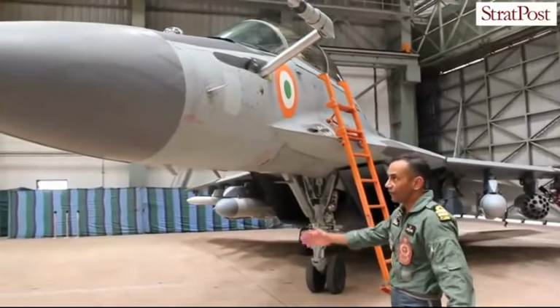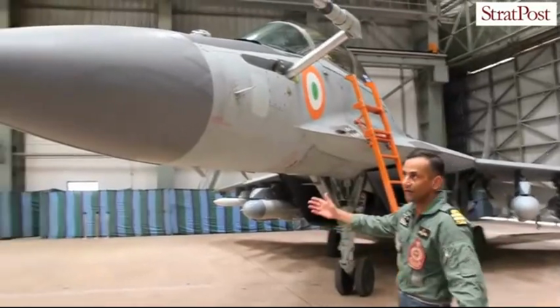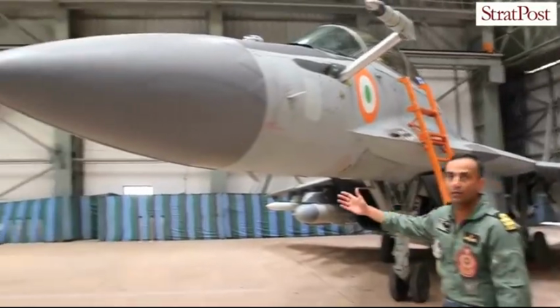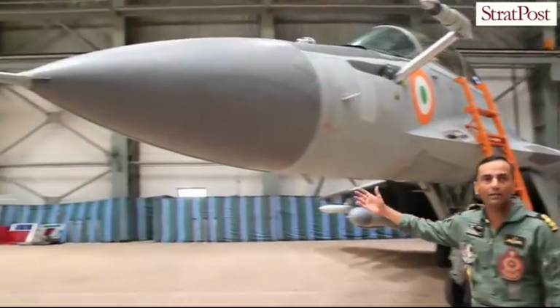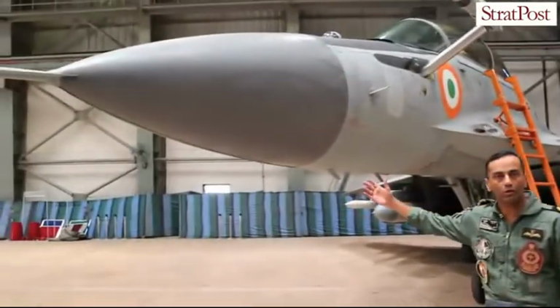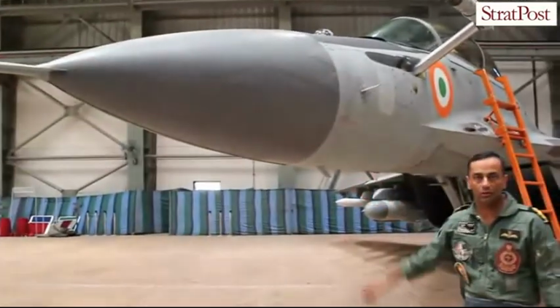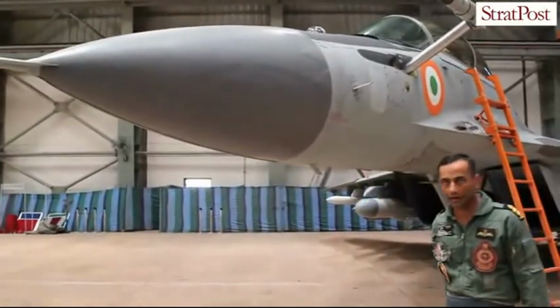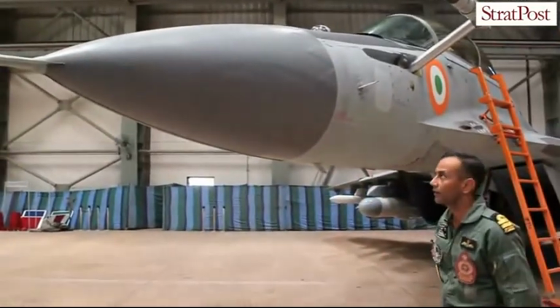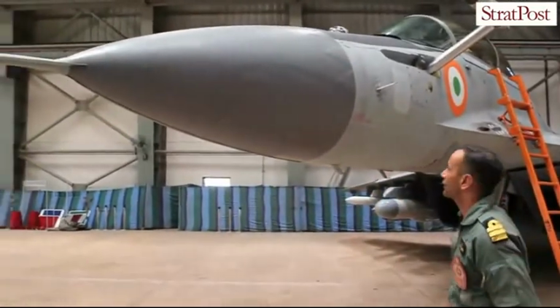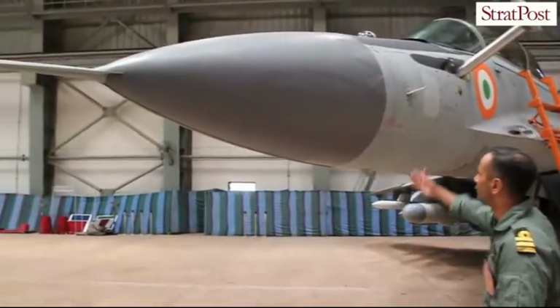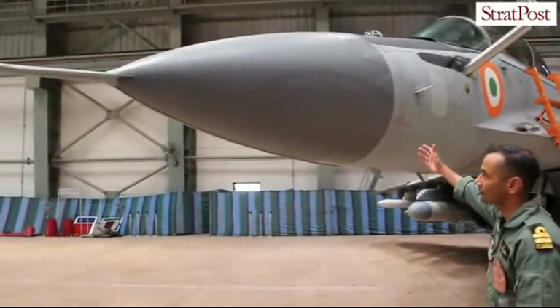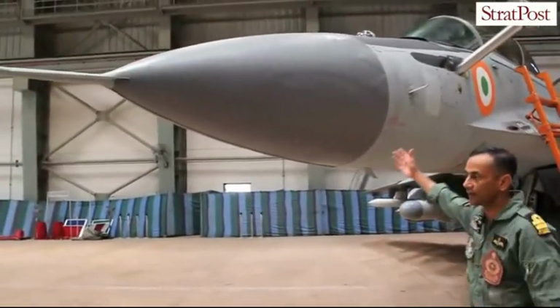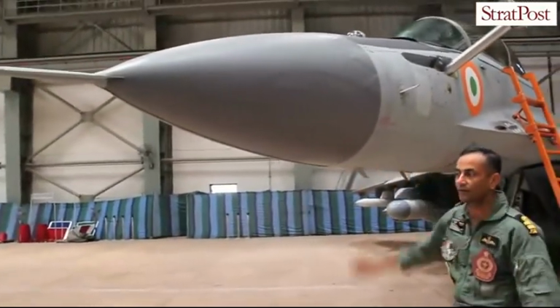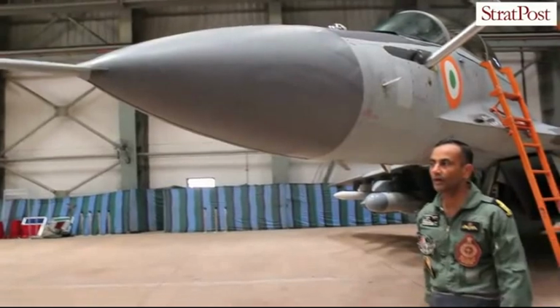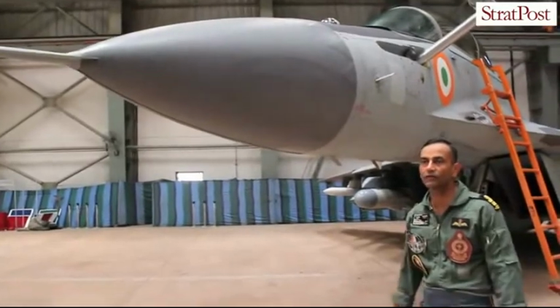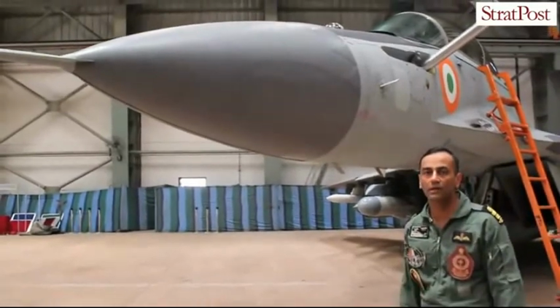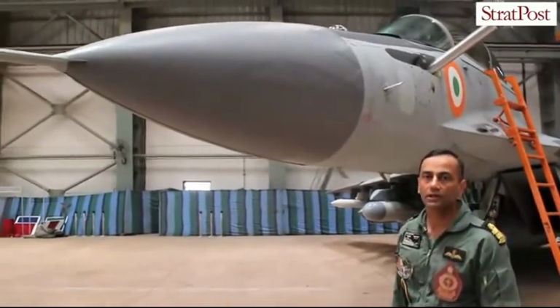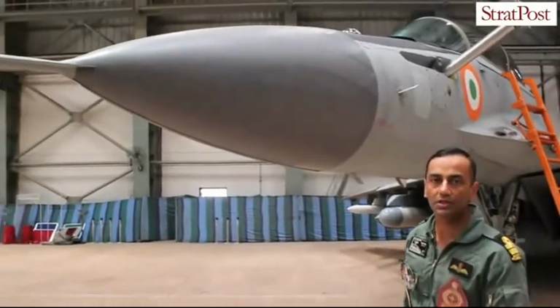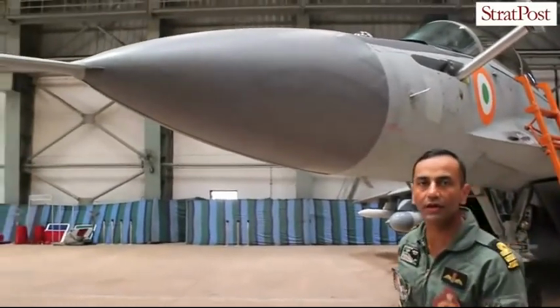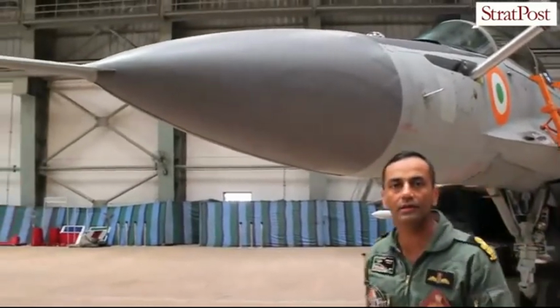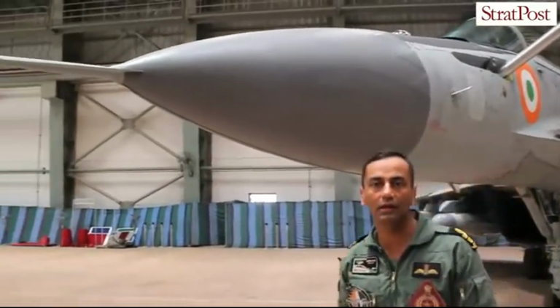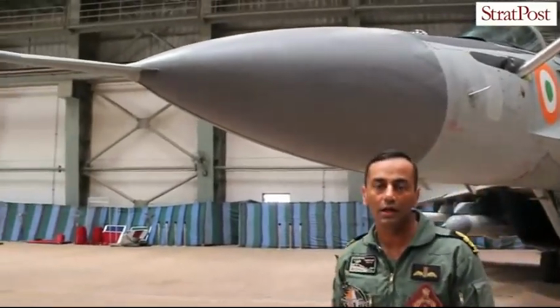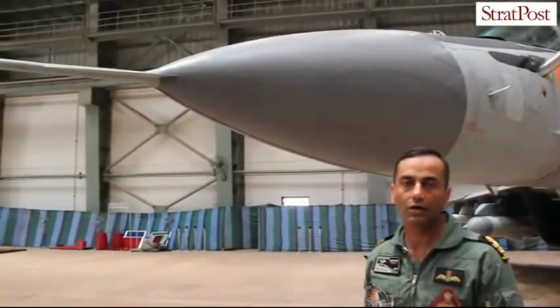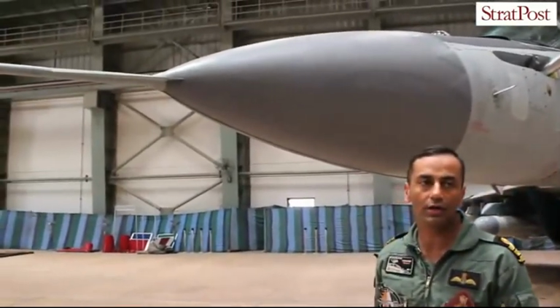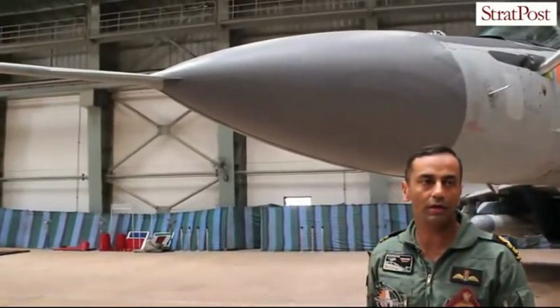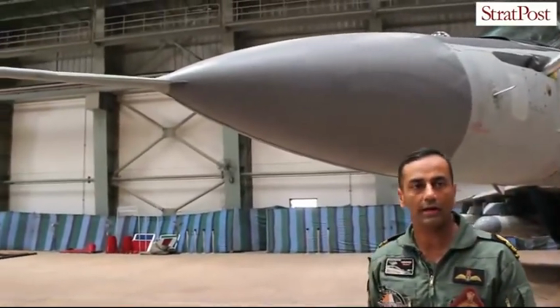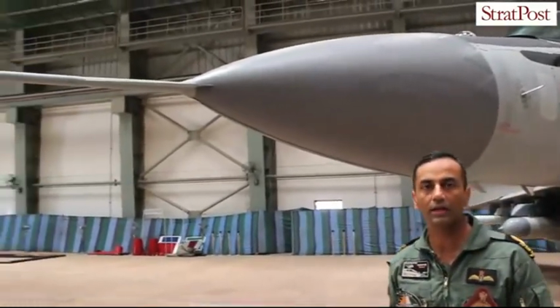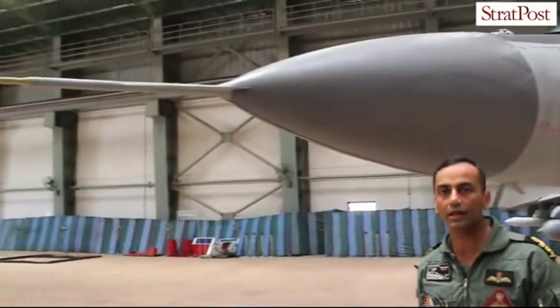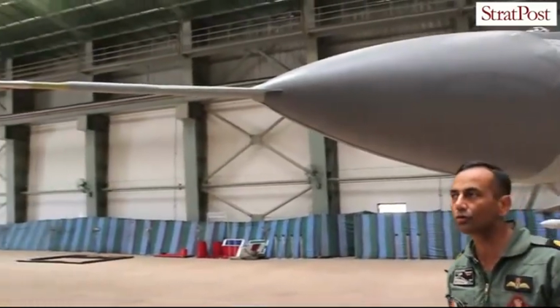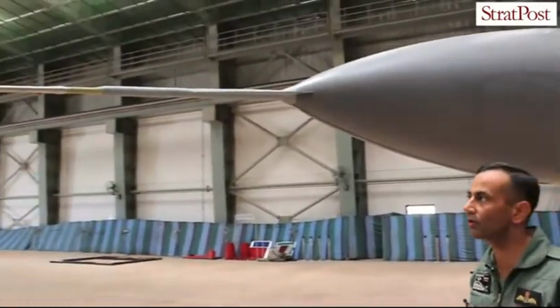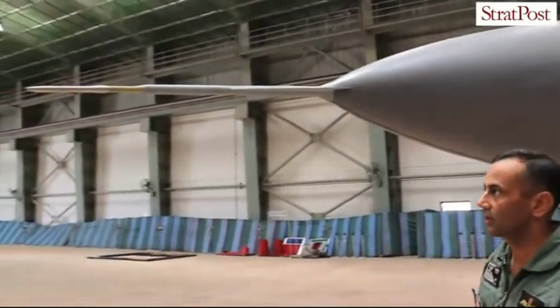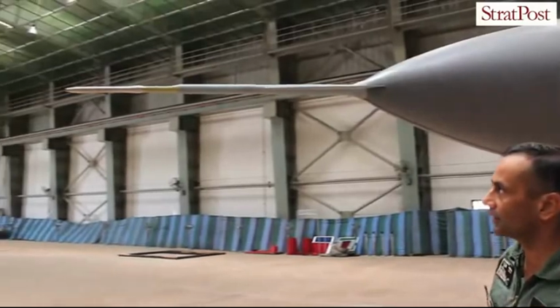We have a multi-mode radar fitted on this aircraft. It gives us situational awareness in the air-to-air domain as well as air-to-ground targeting capability.